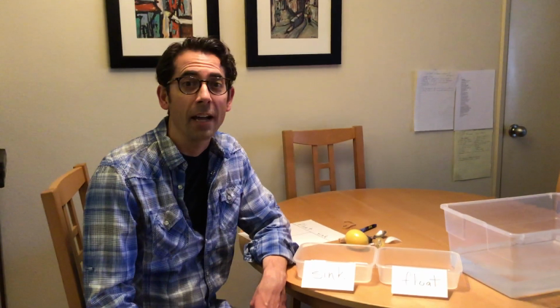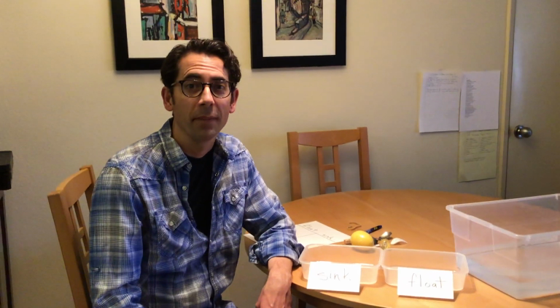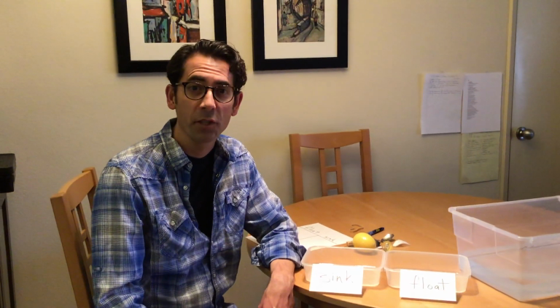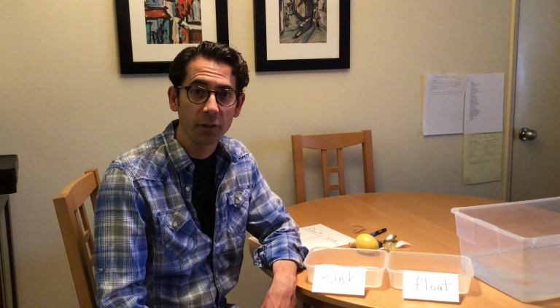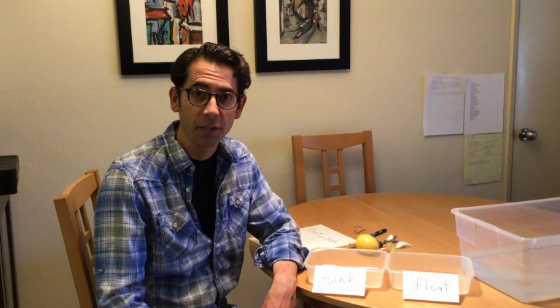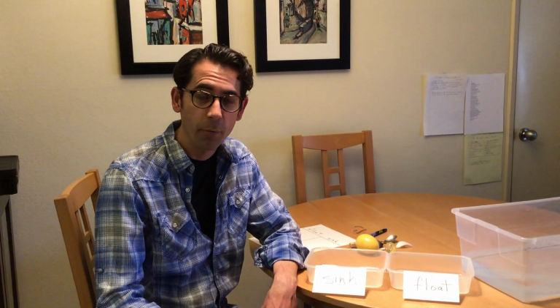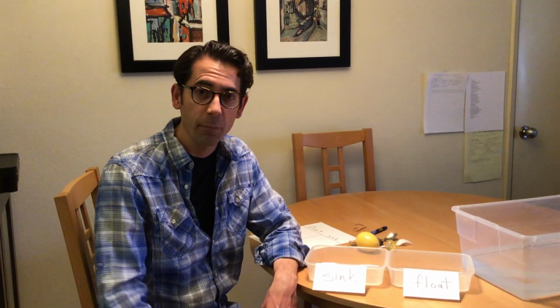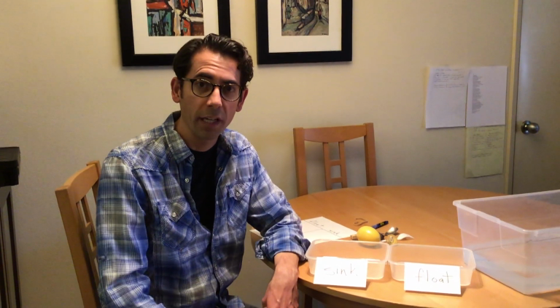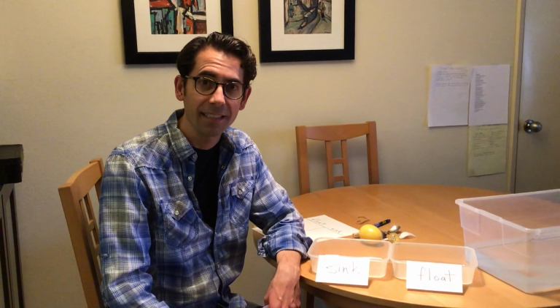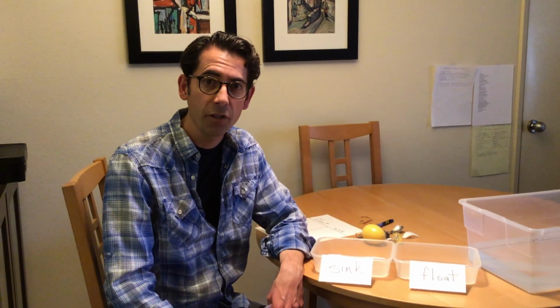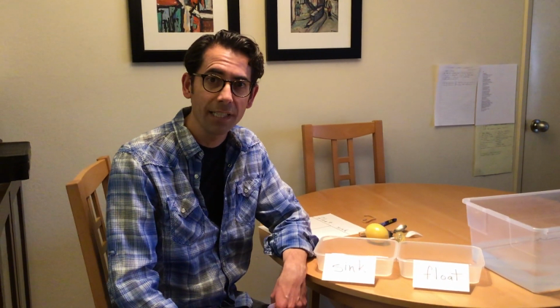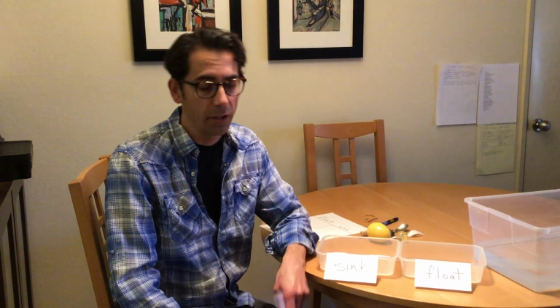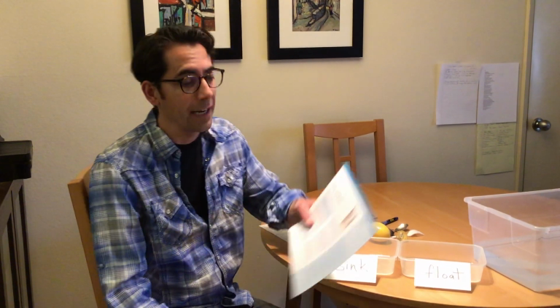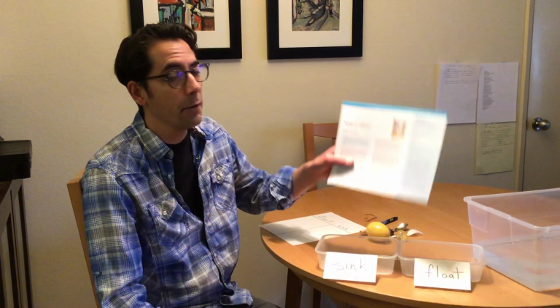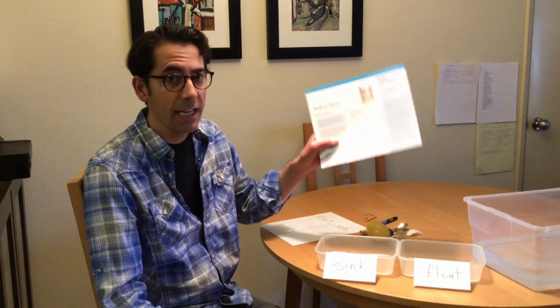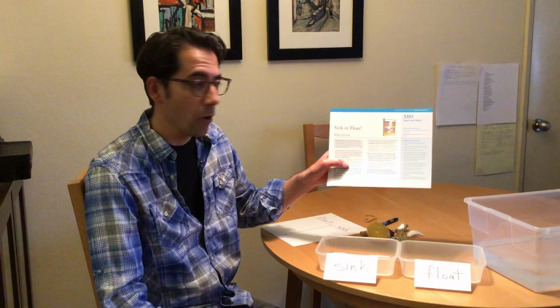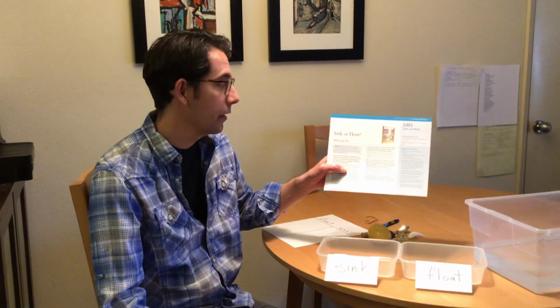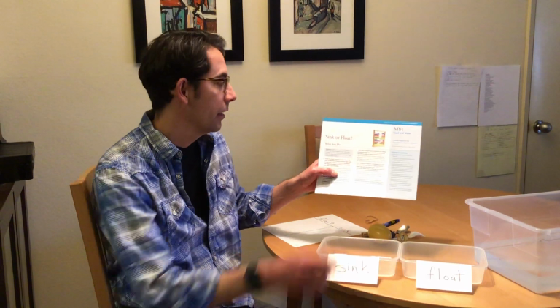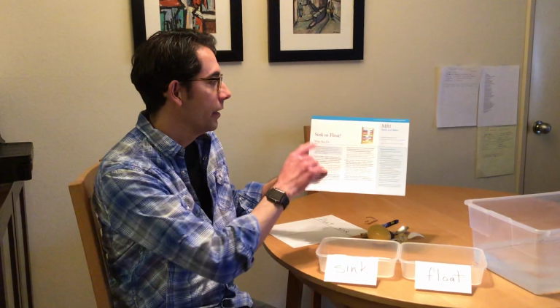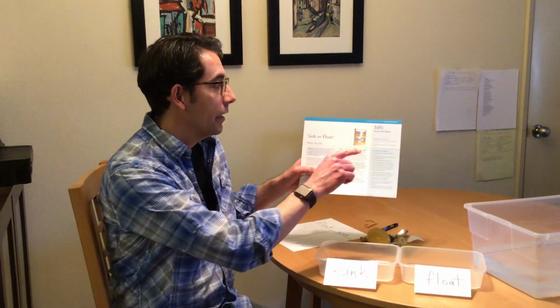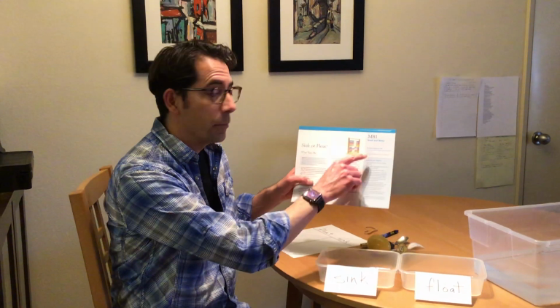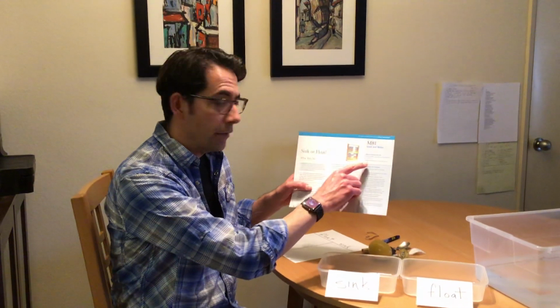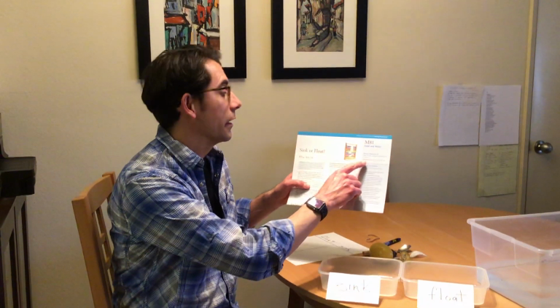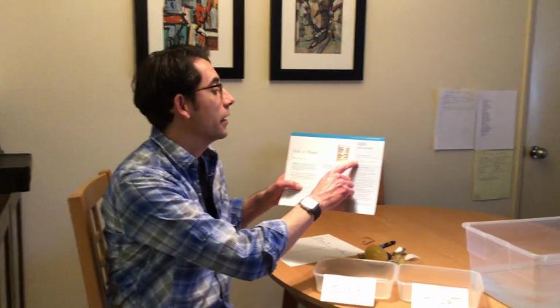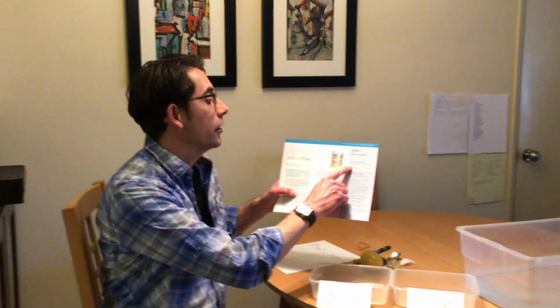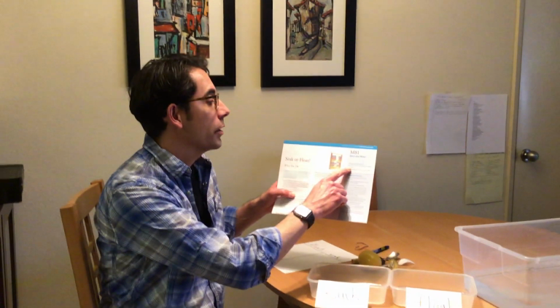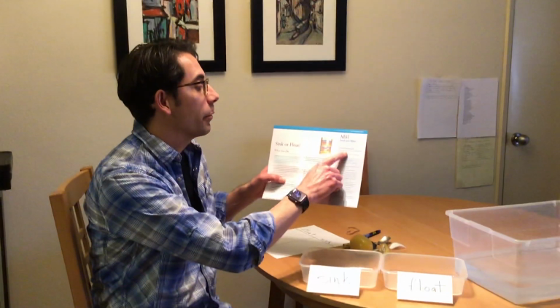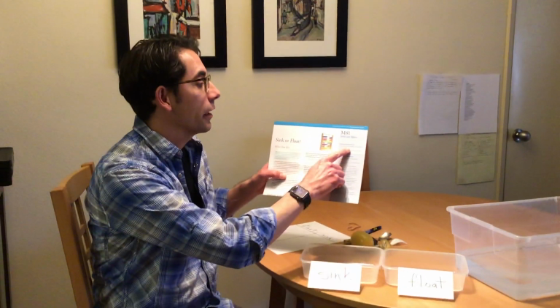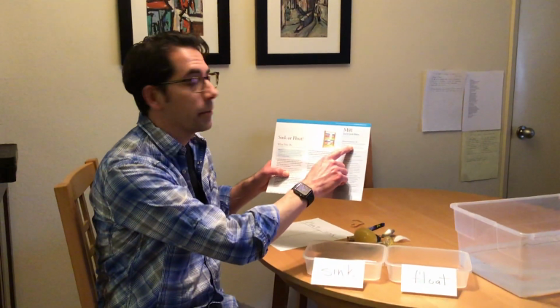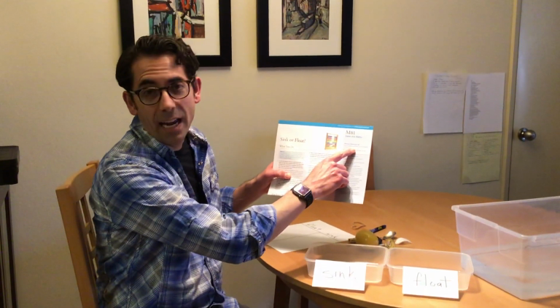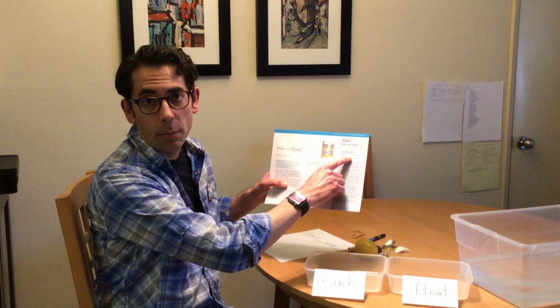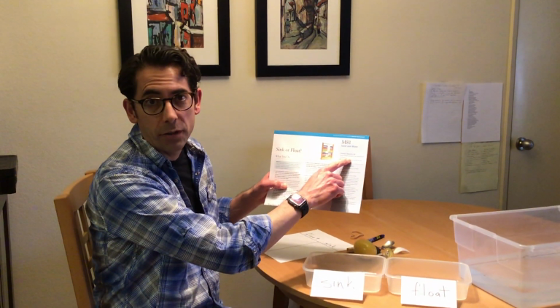Hi, I'm teacher Edgar and today we're going to be working on intentional teaching card M81. The objective is uses number concepts and operations.